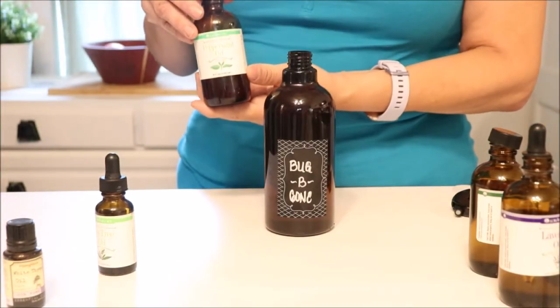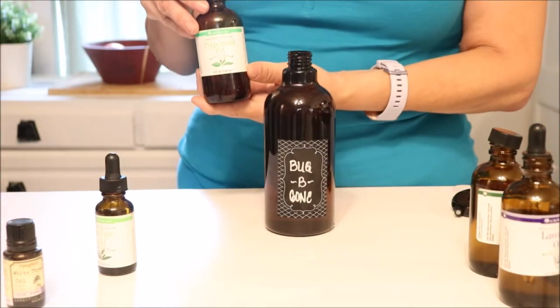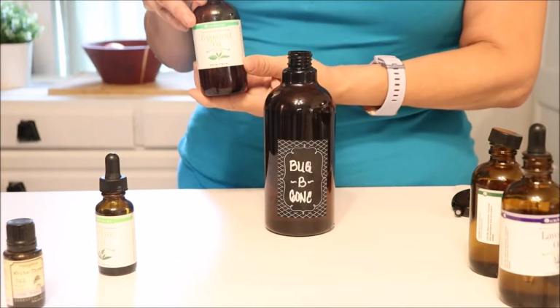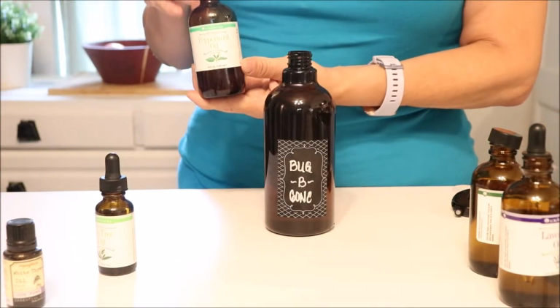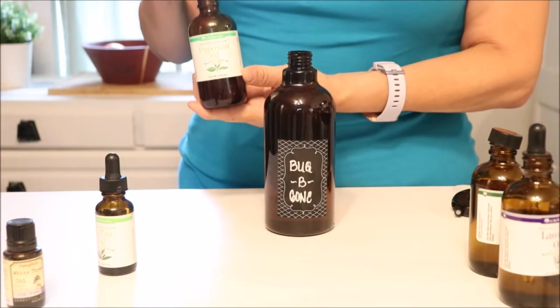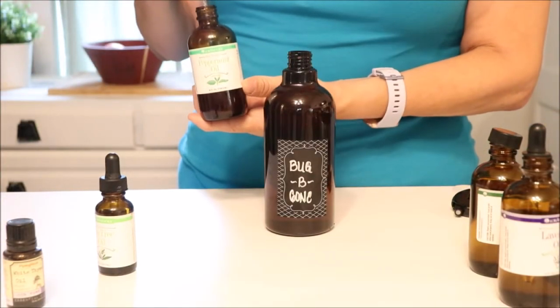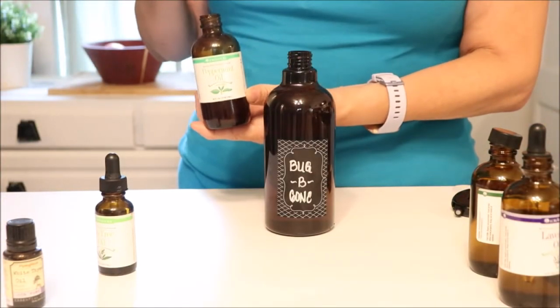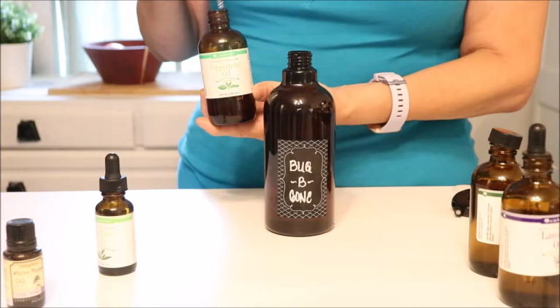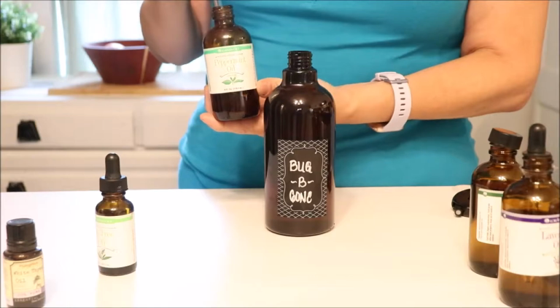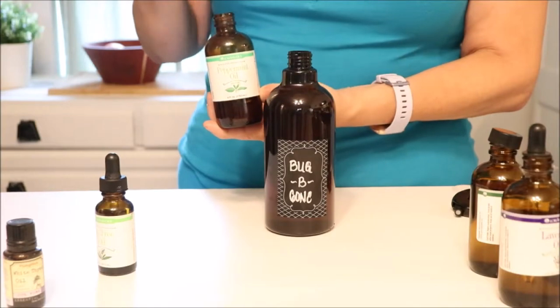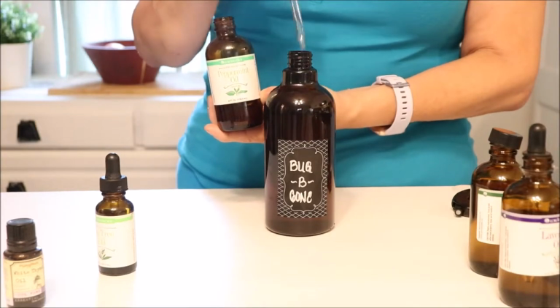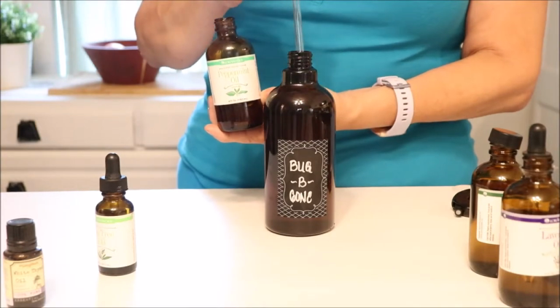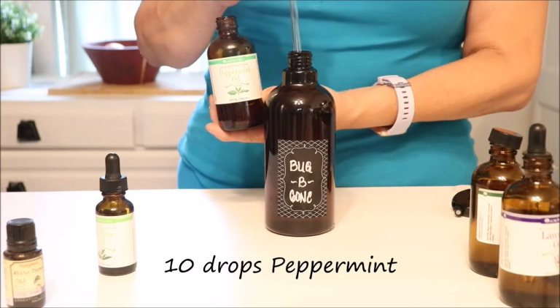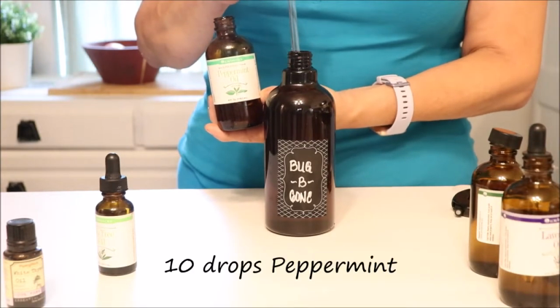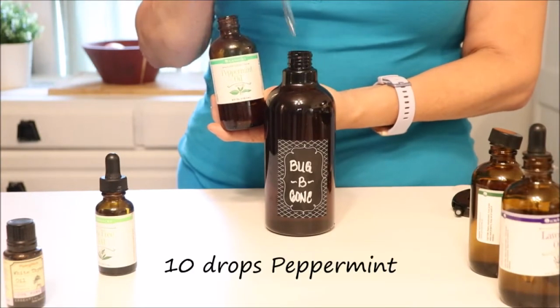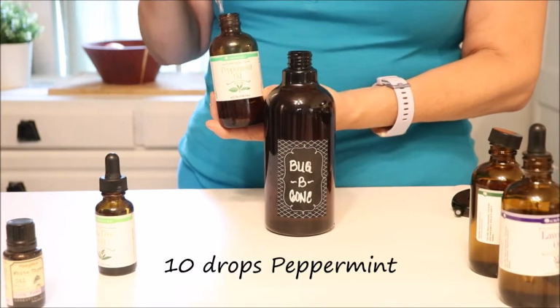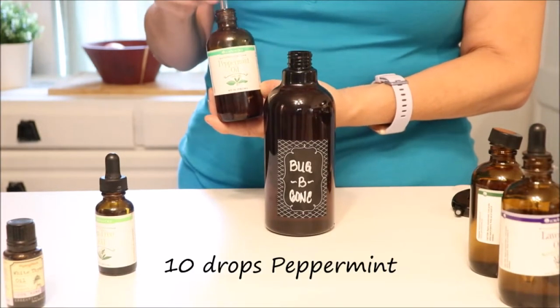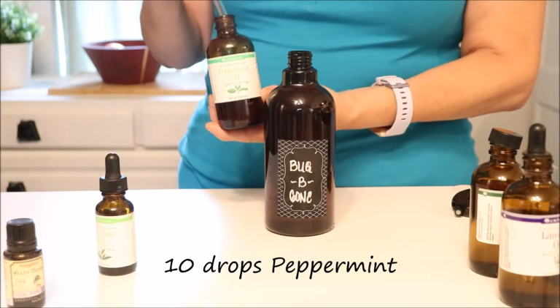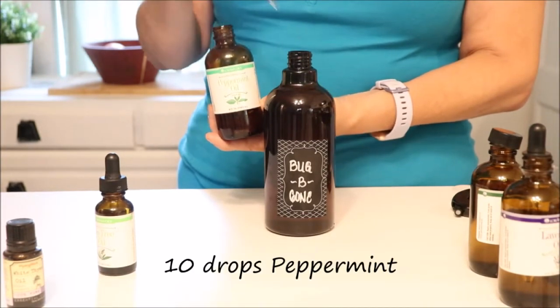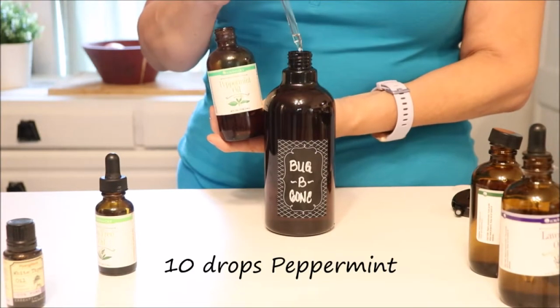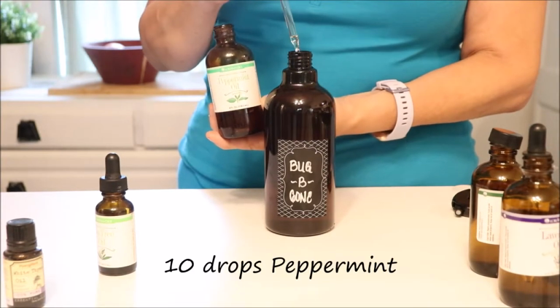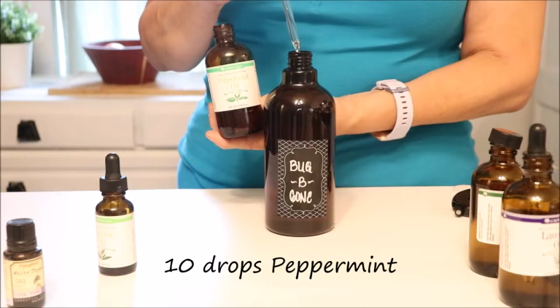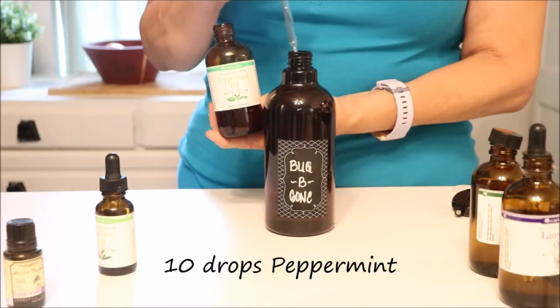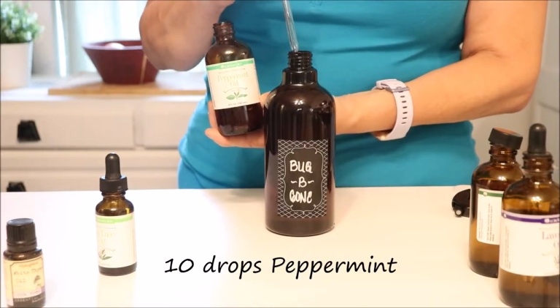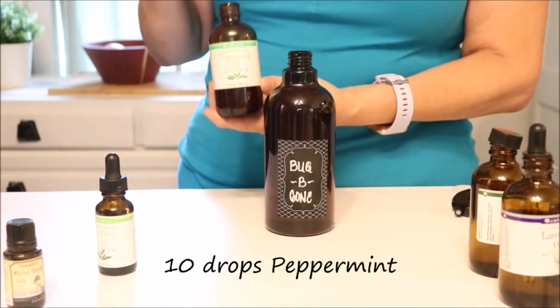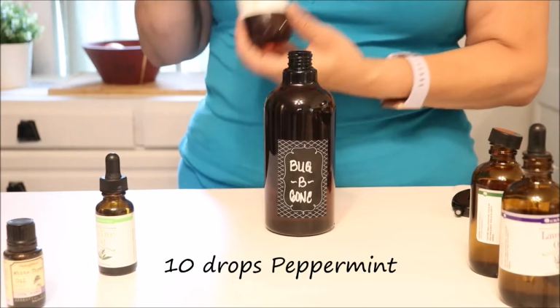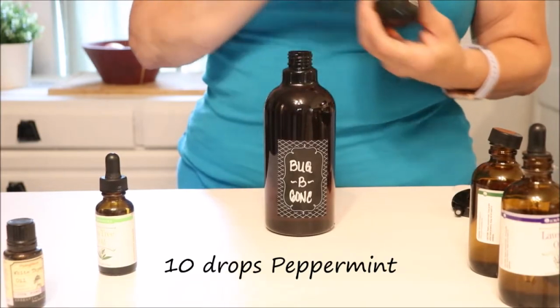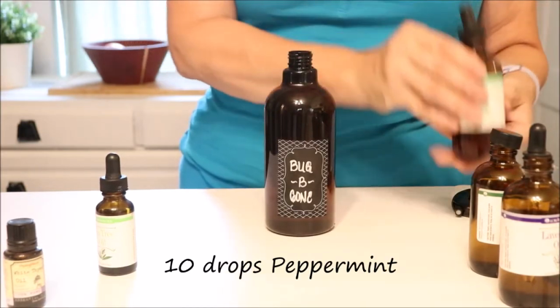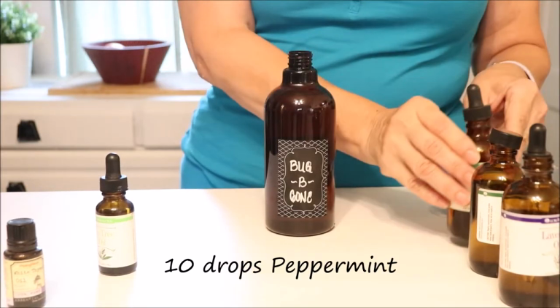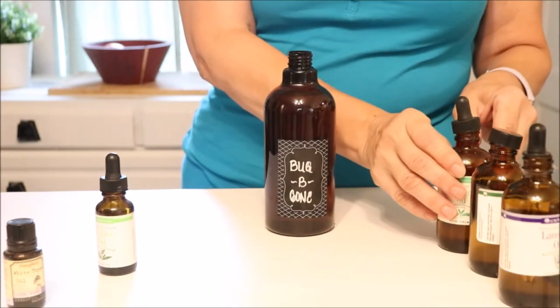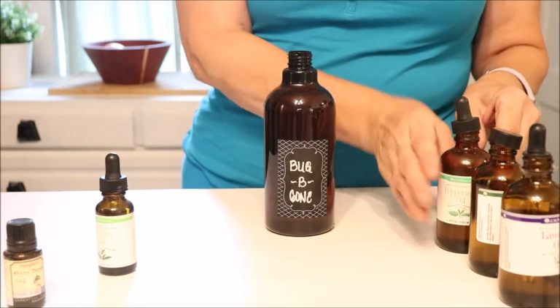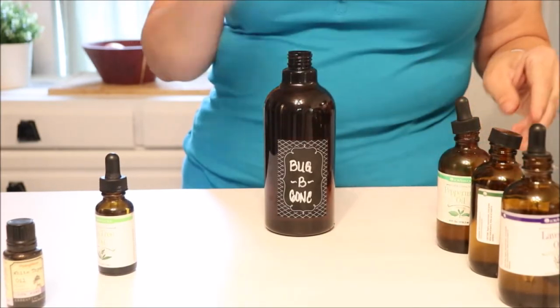Next, we're going to use peppermint. Peppermint has been used for pest control for a very long time. It has a wonderful scent, and it repels mosquitoes, ants, and all of those things.